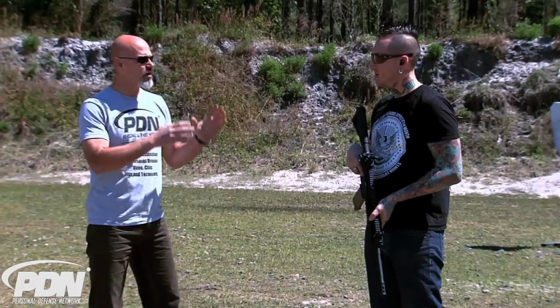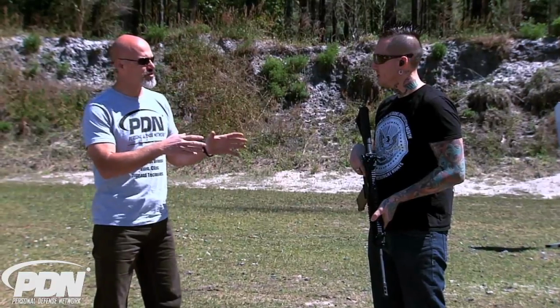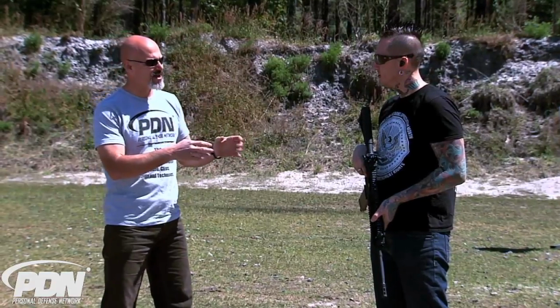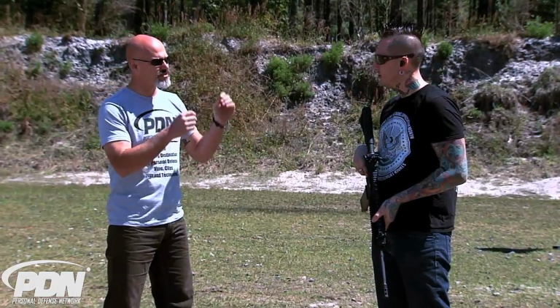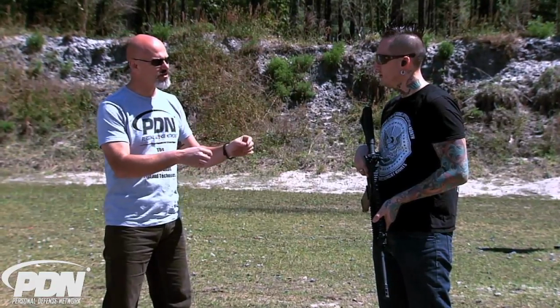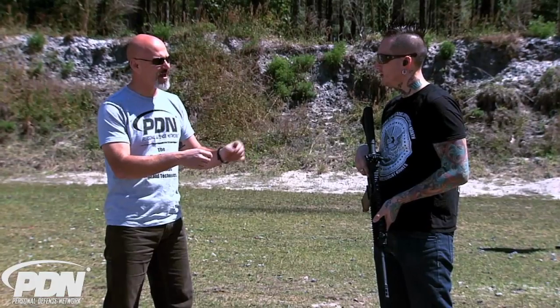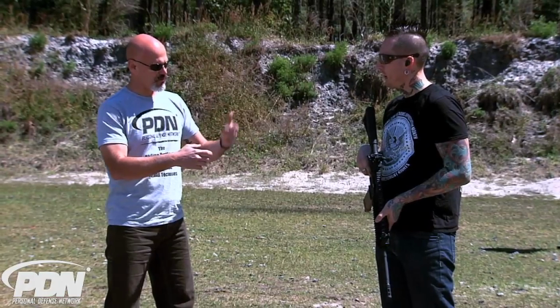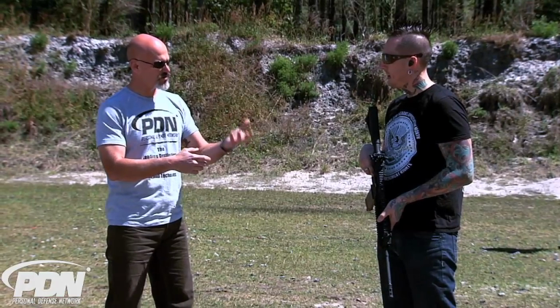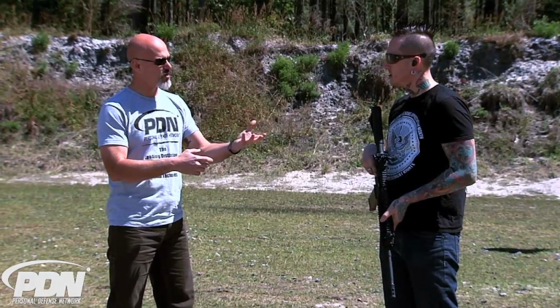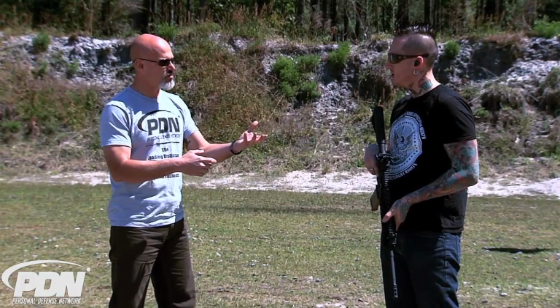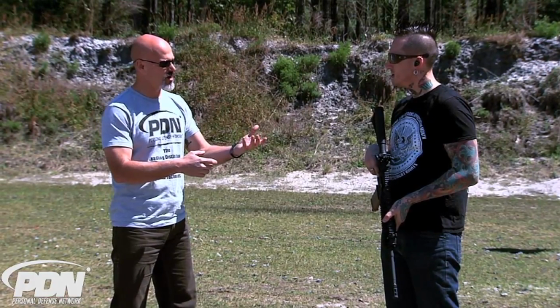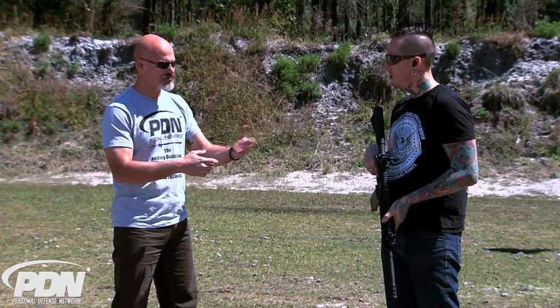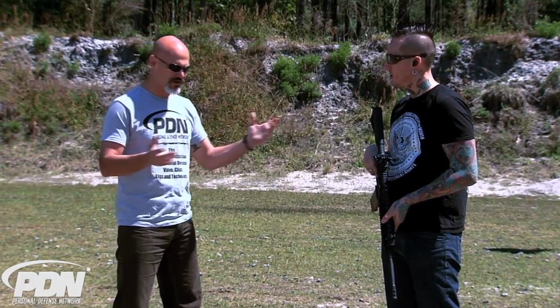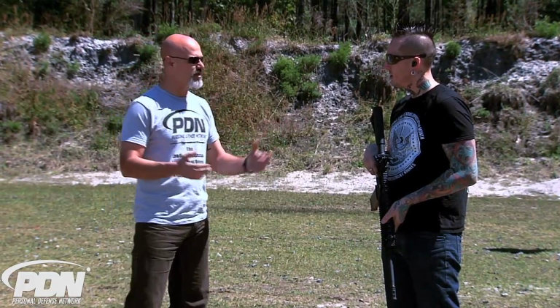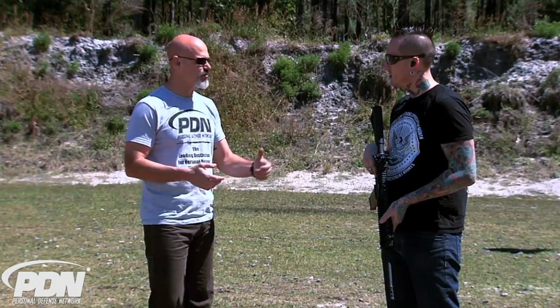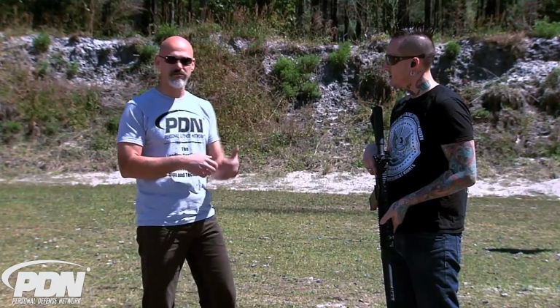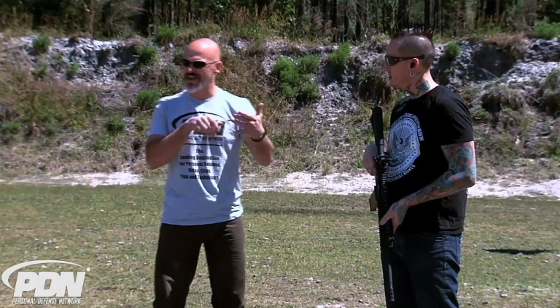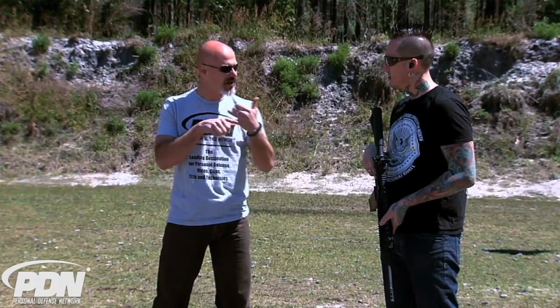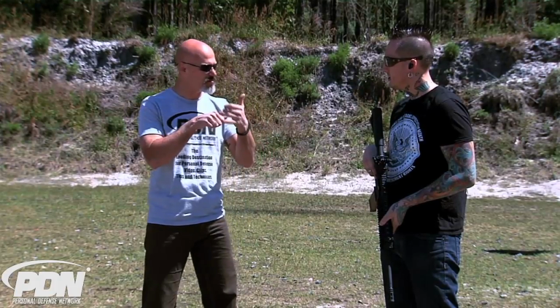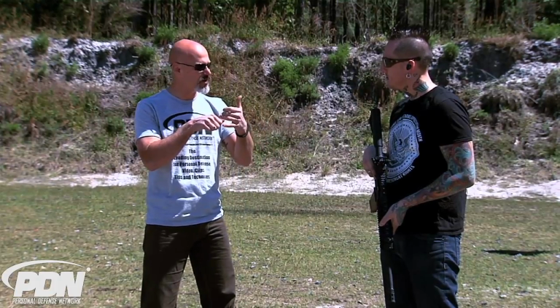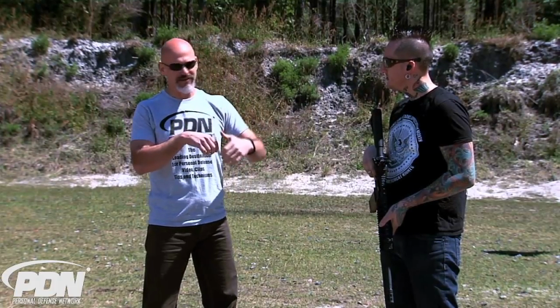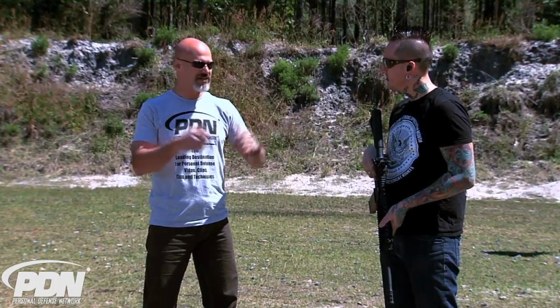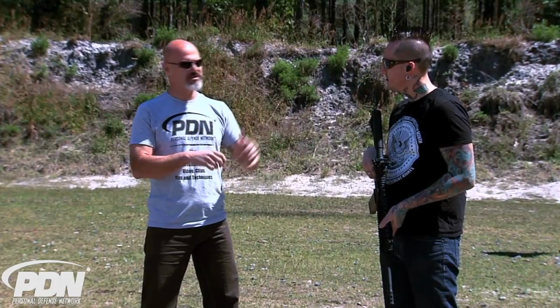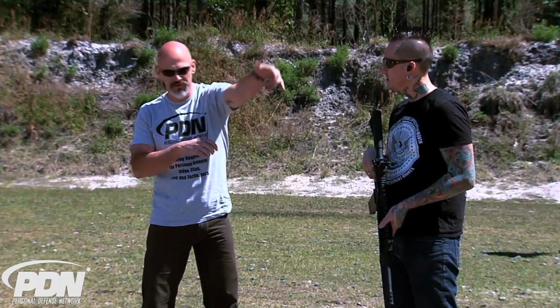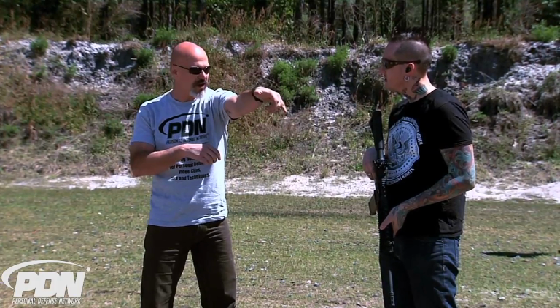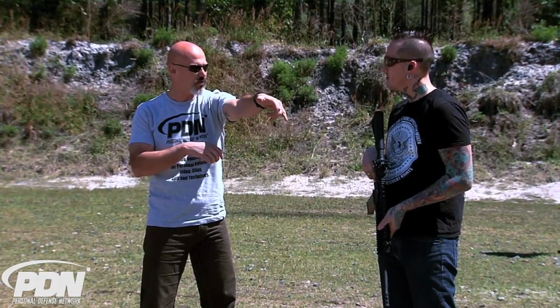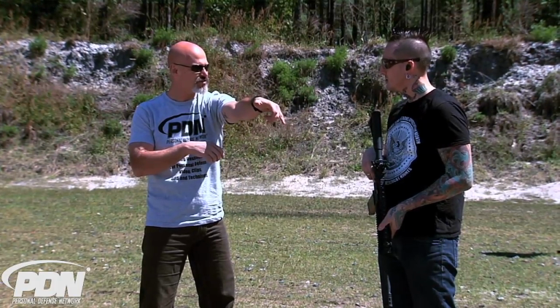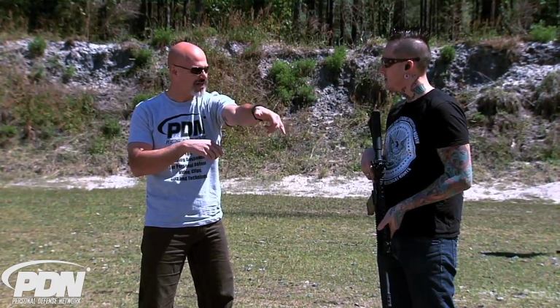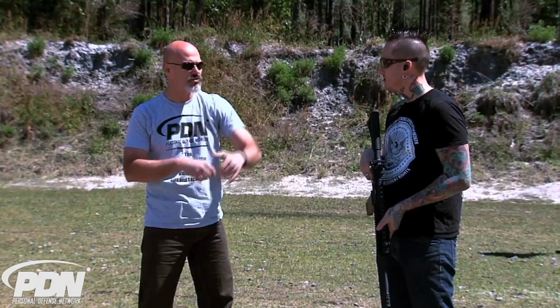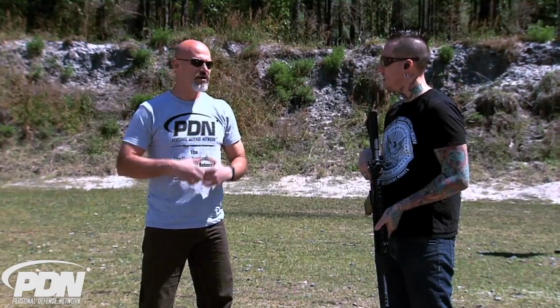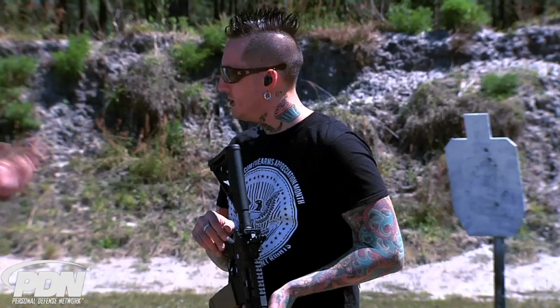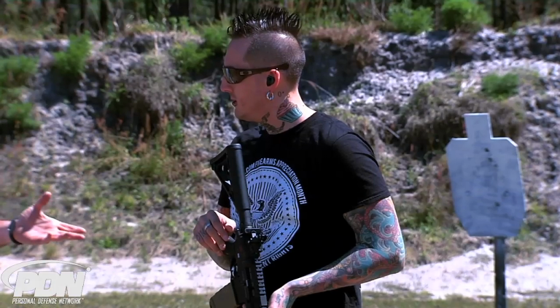What I want you to do right now is talk to me about where your support hand goes on the rifle, because we've seen all kinds of things. I remember when everybody had to have your hand up on the magwell. Nowadays, everybody wants to have their thumb way over the bore outstretched, because that looks cool. So tell me what you think.